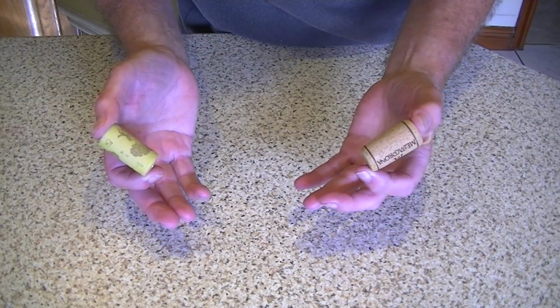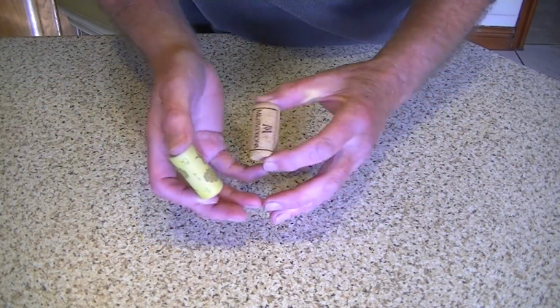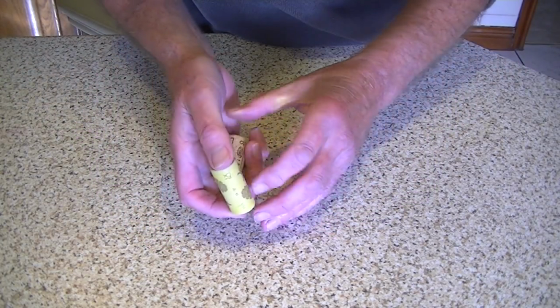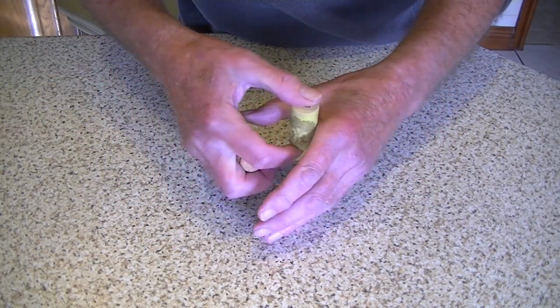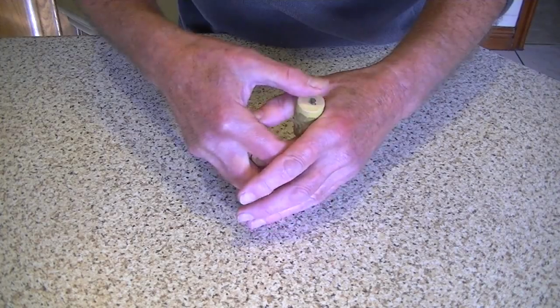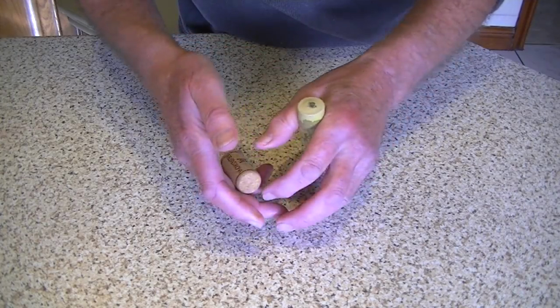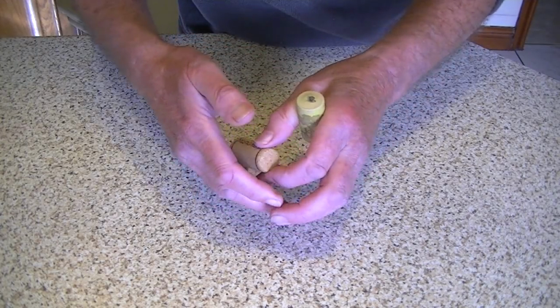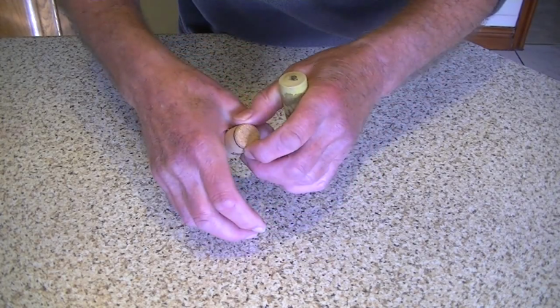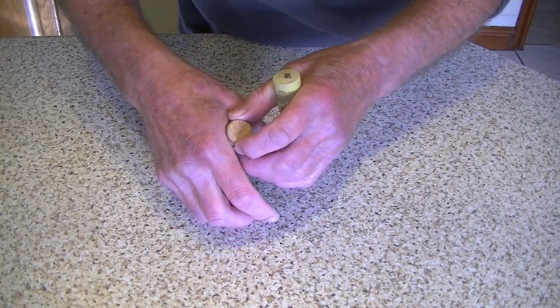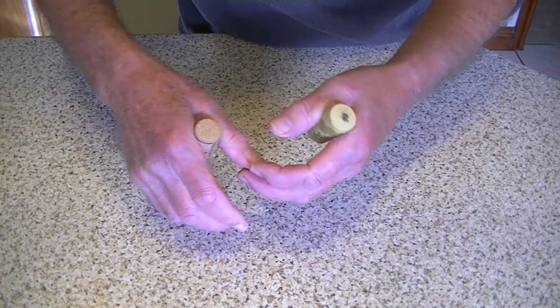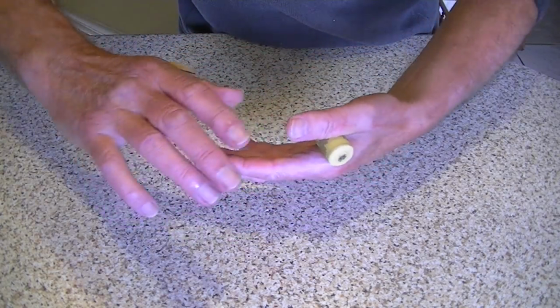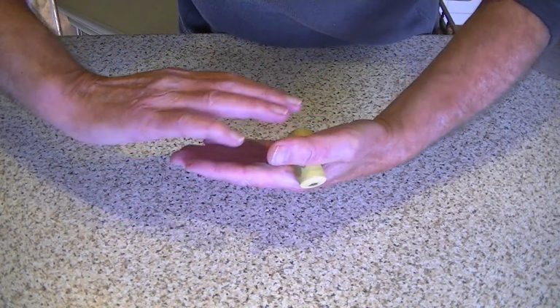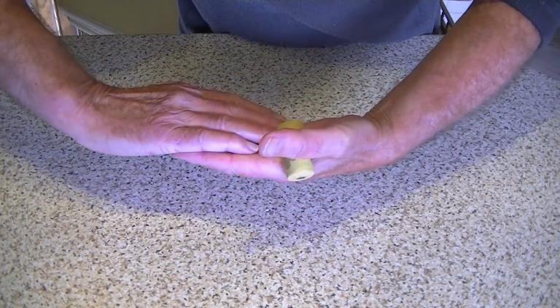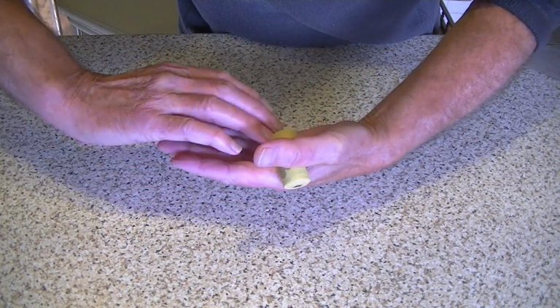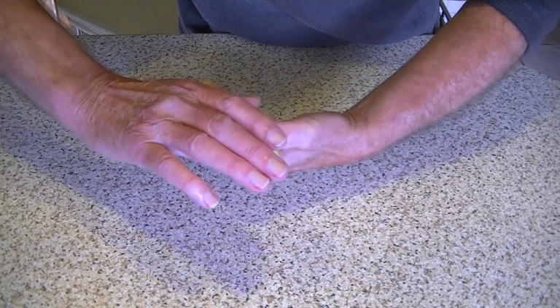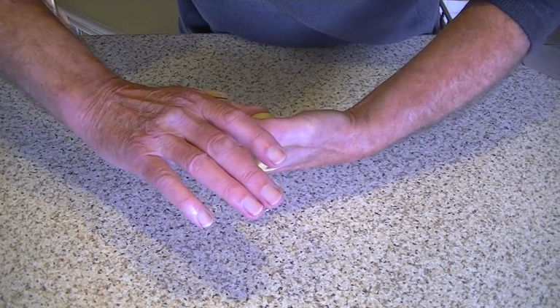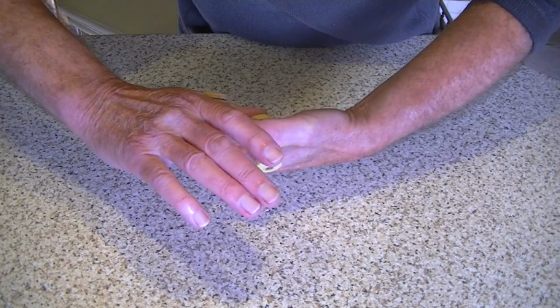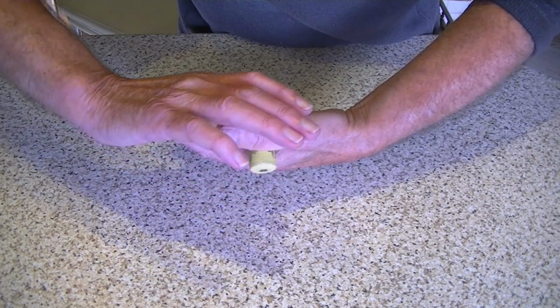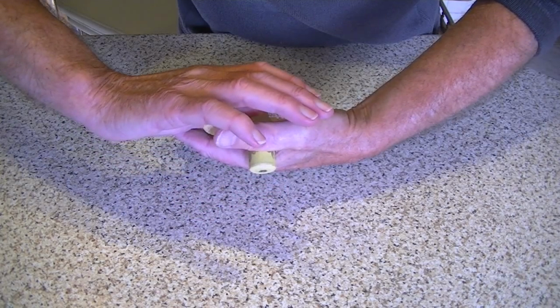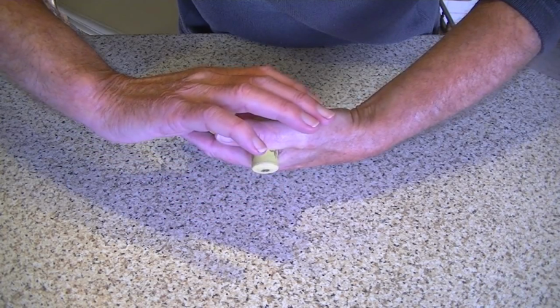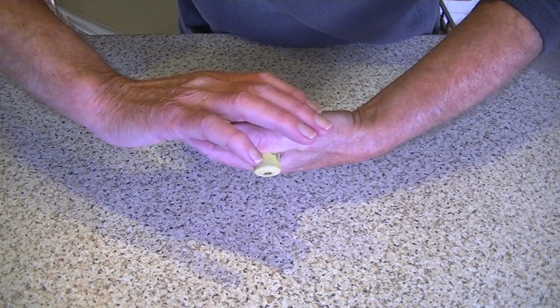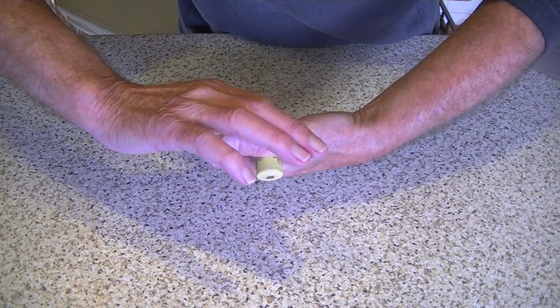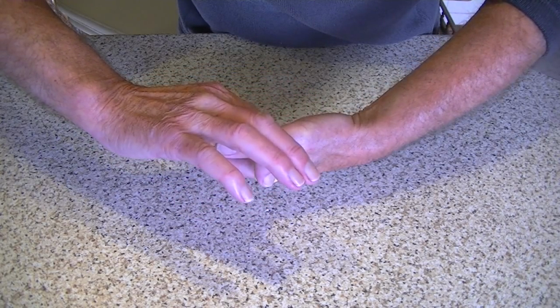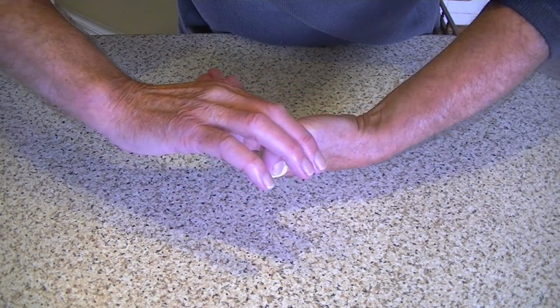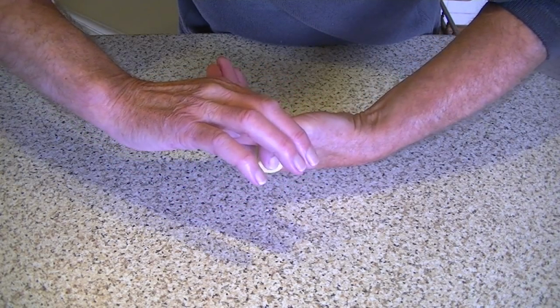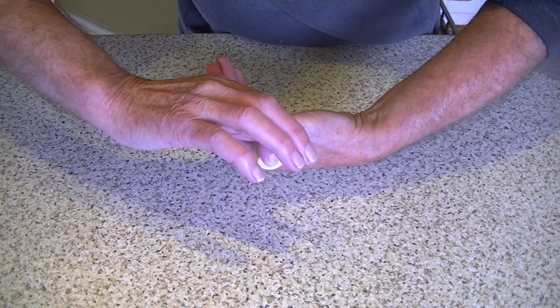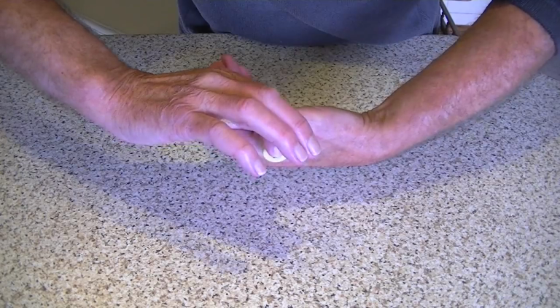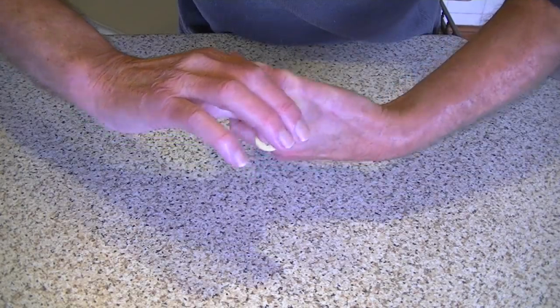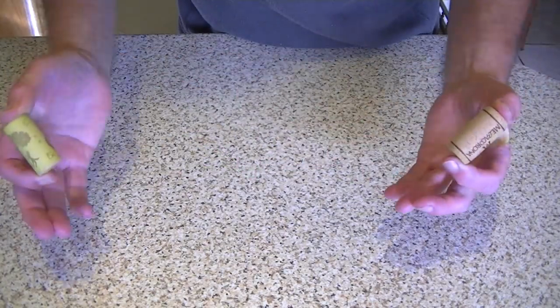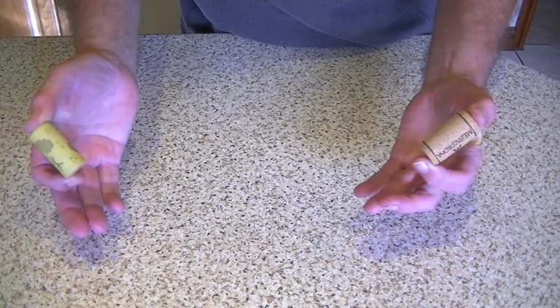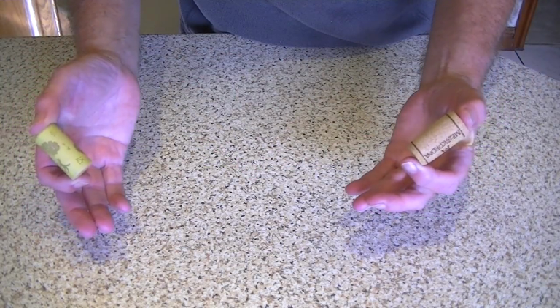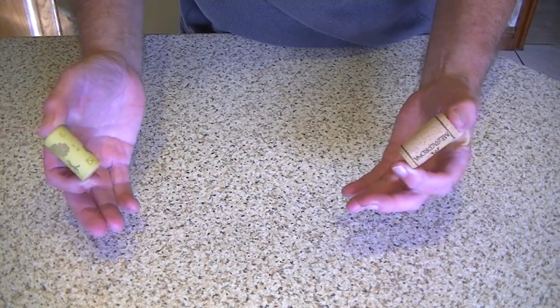I'll do that again for you. Hands over, forefinger there, thumb there, forefinger, forefinger — and there we go, okay?